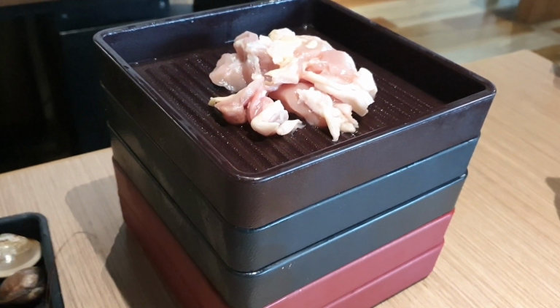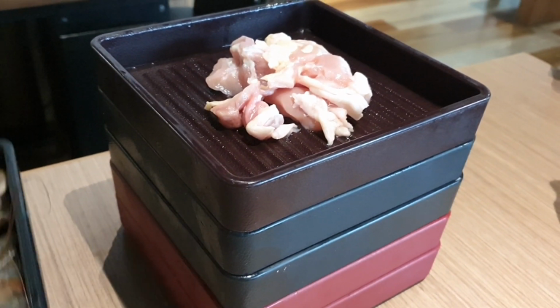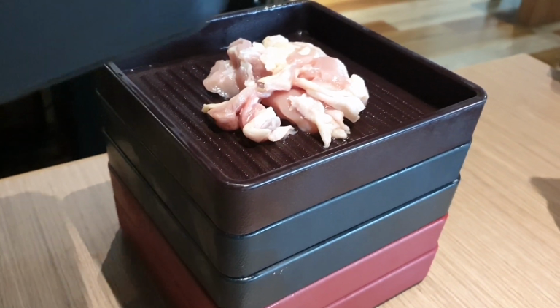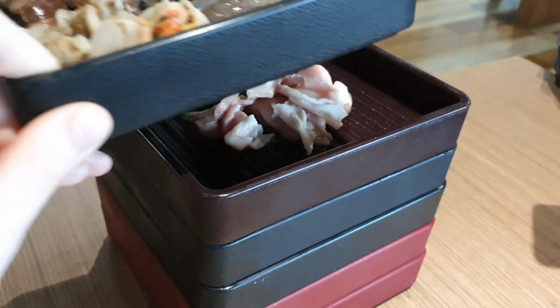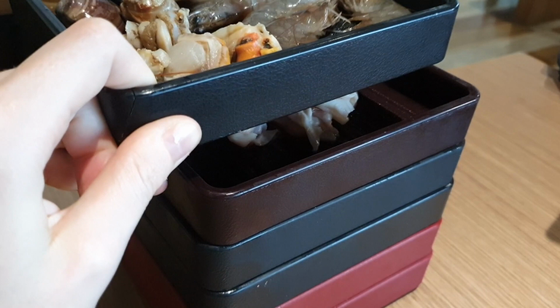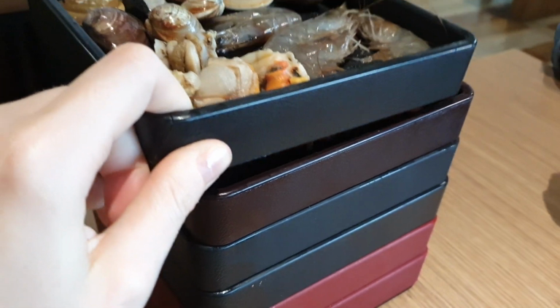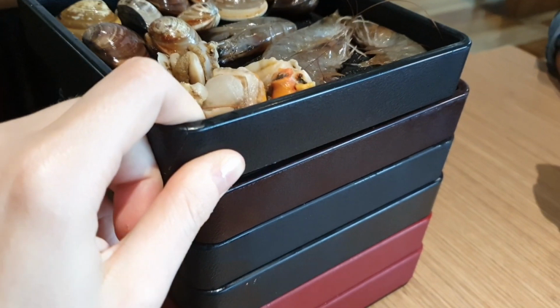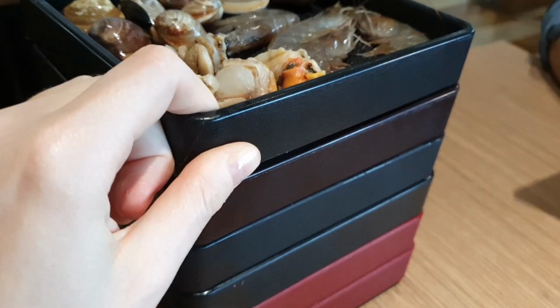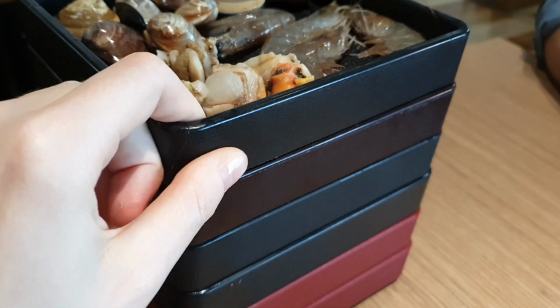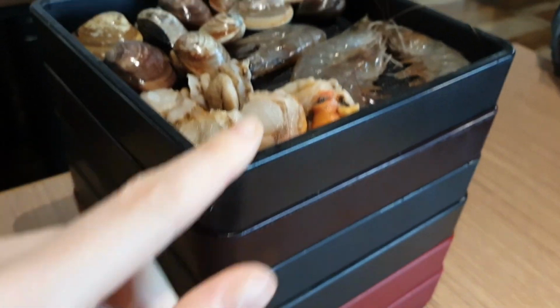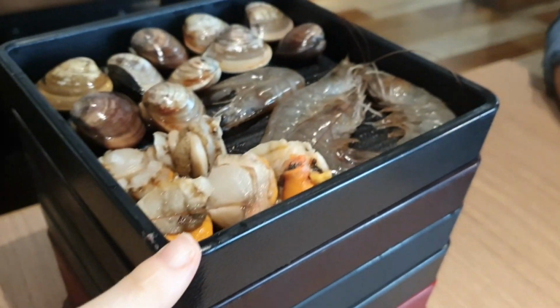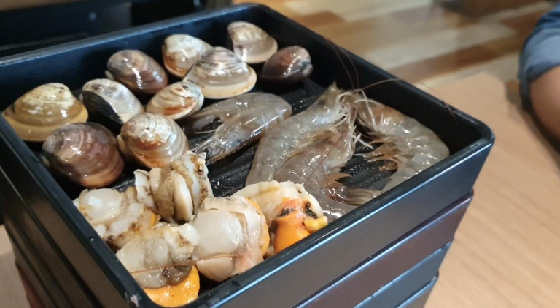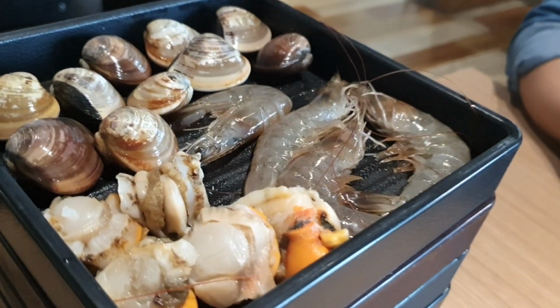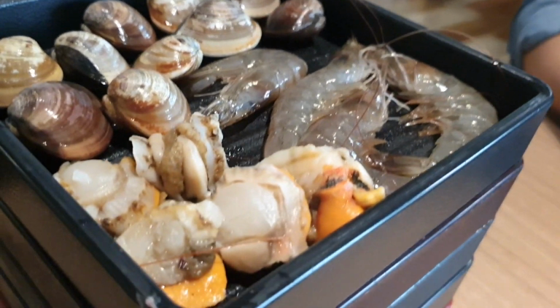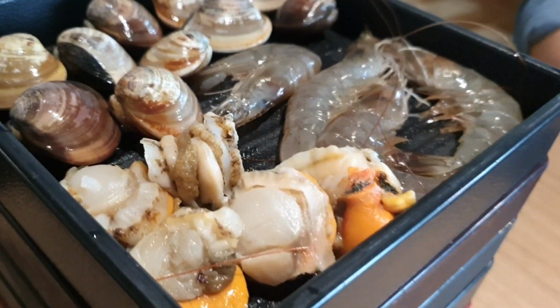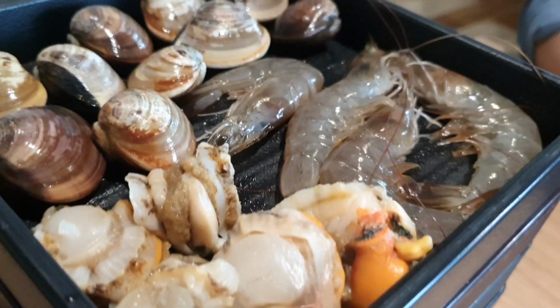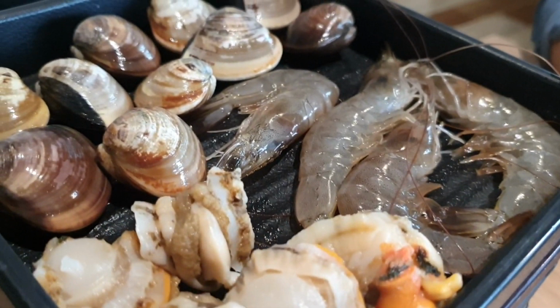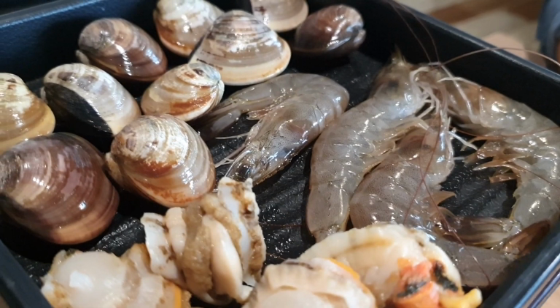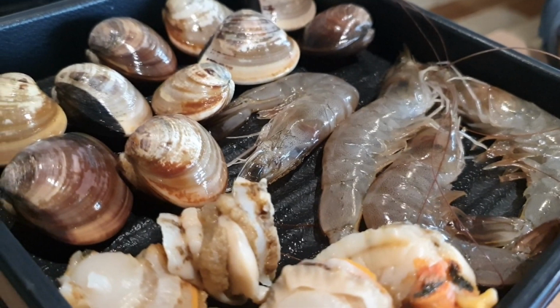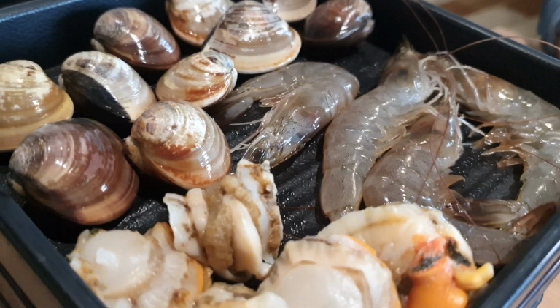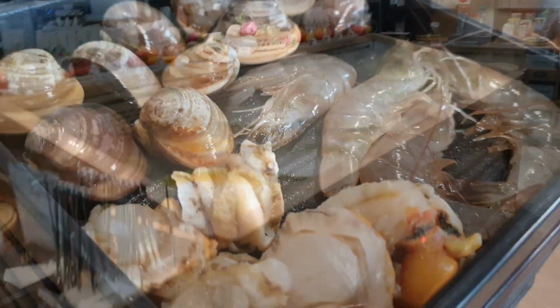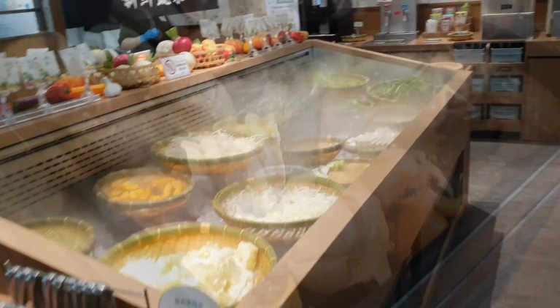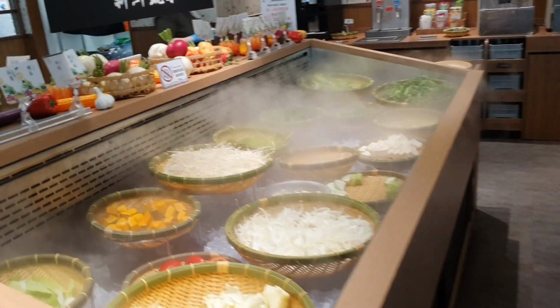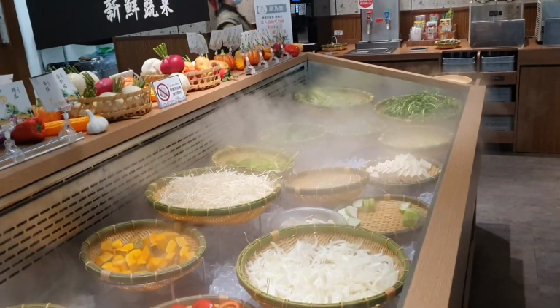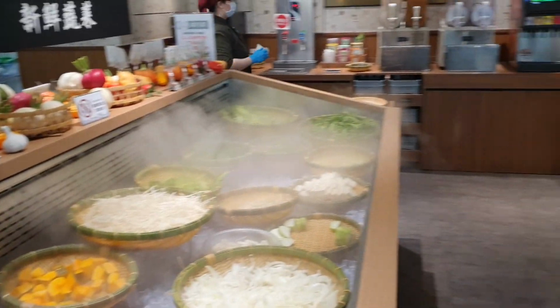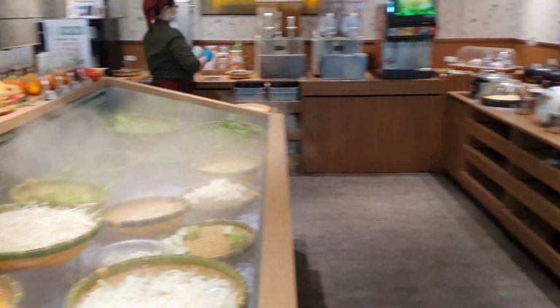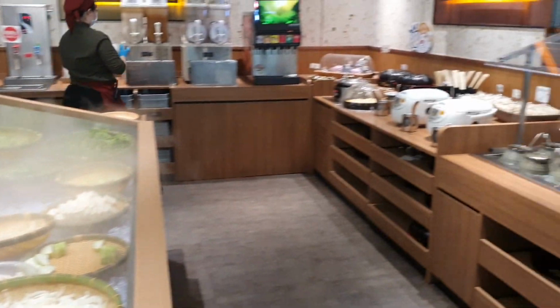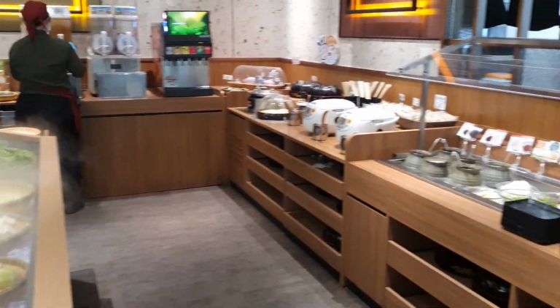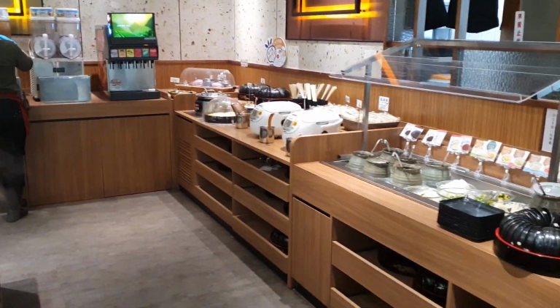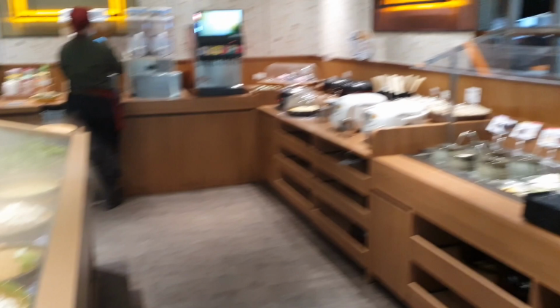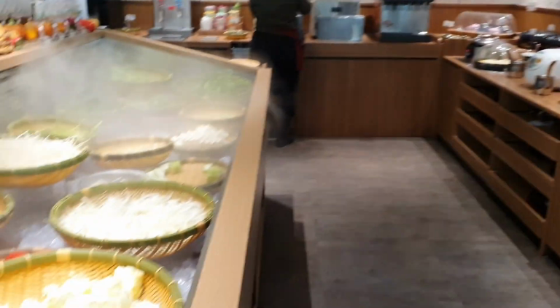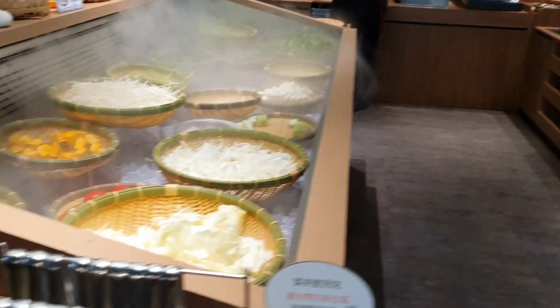Всё очень аккуратненько лежит по чуть-чуть. Позже можно будет заказать всё это в неограниченном количестве. Сидеть в ресторане можно довольно долгое время, но на заказ отводится только полтора часа.